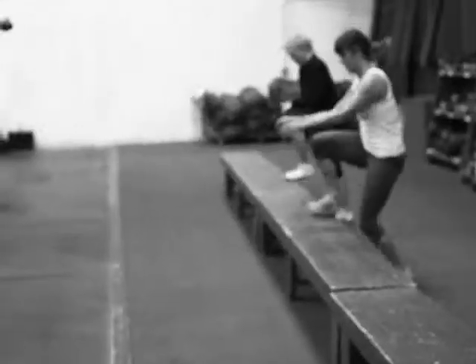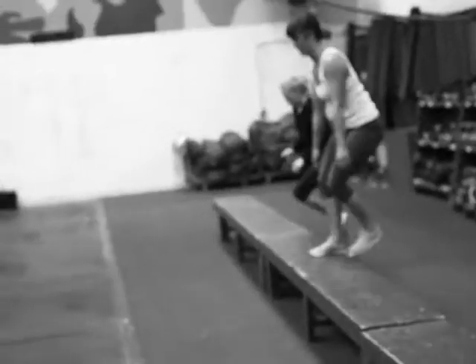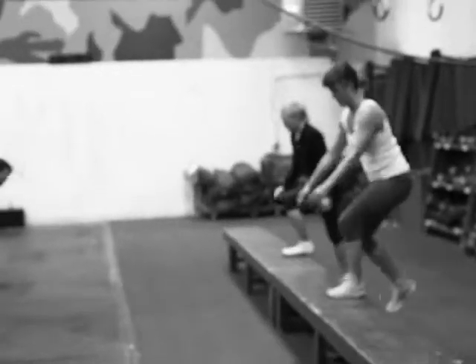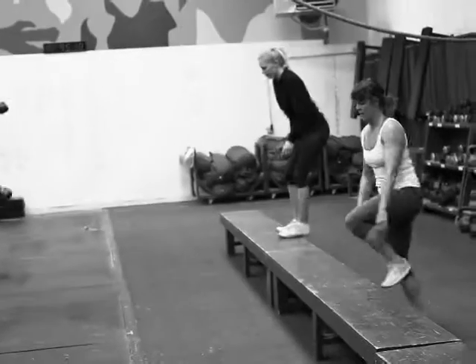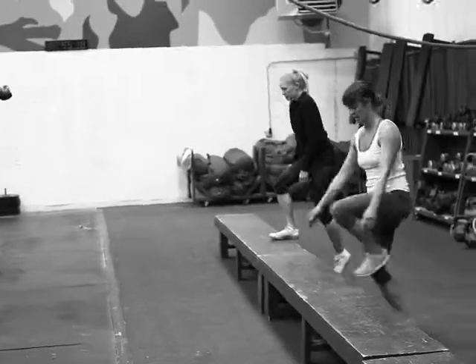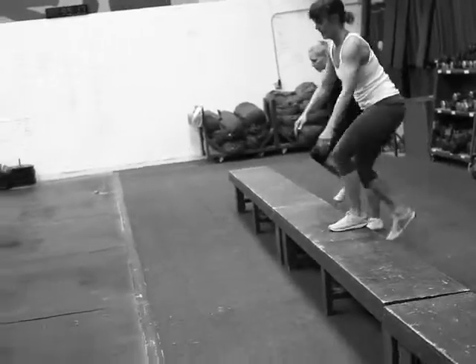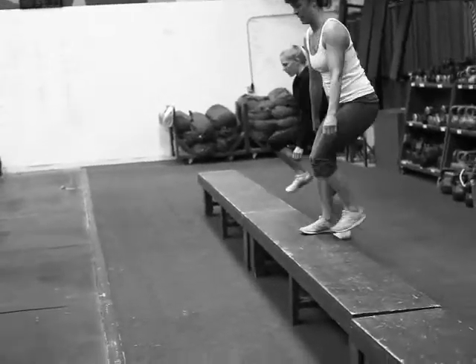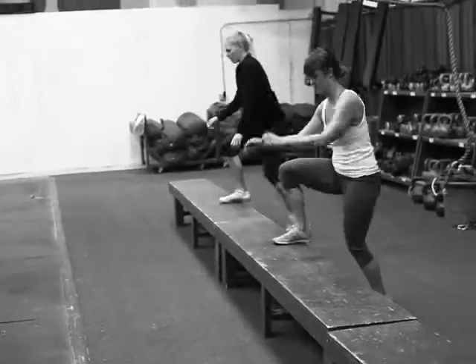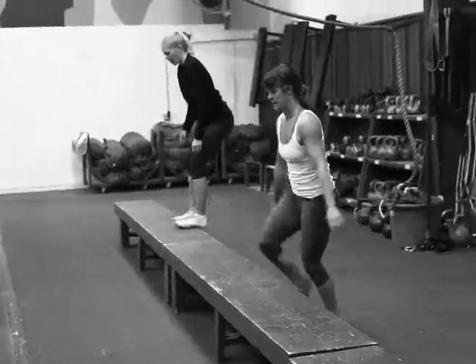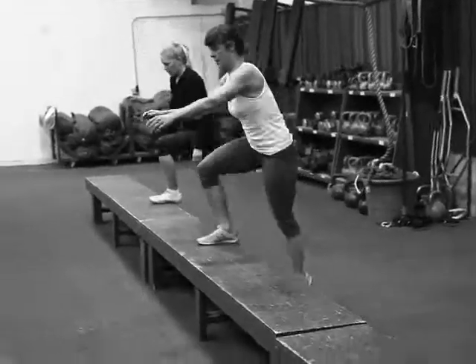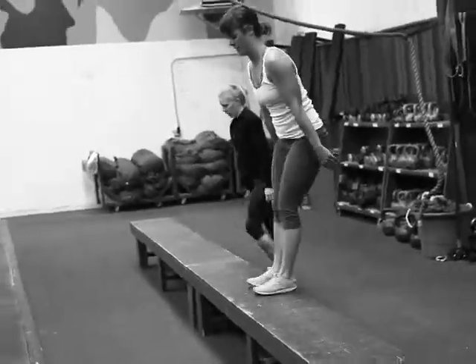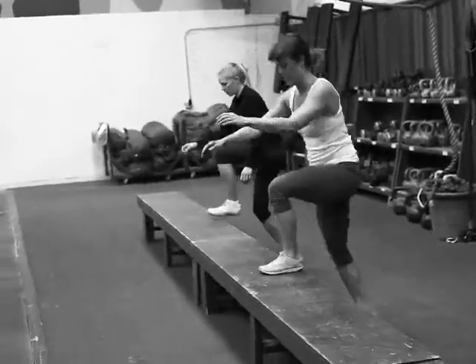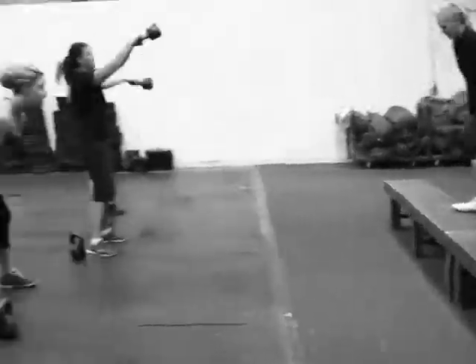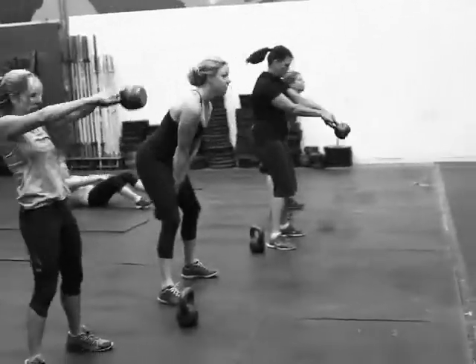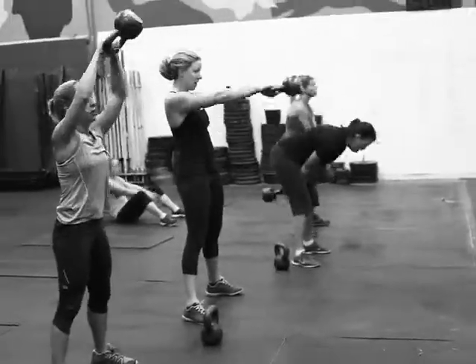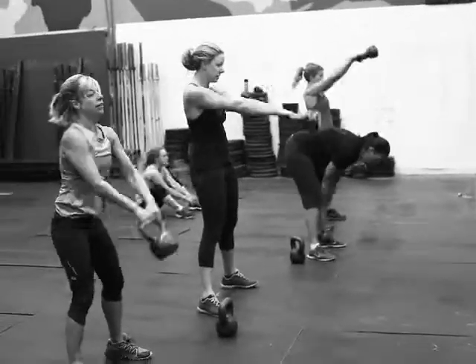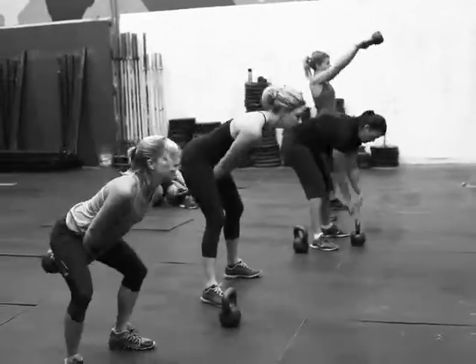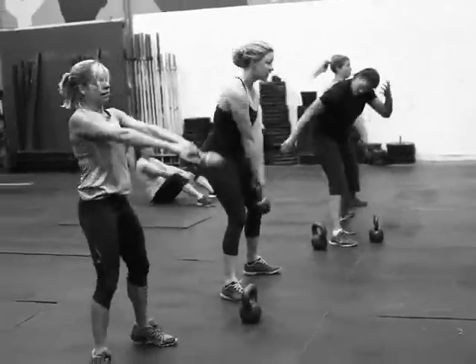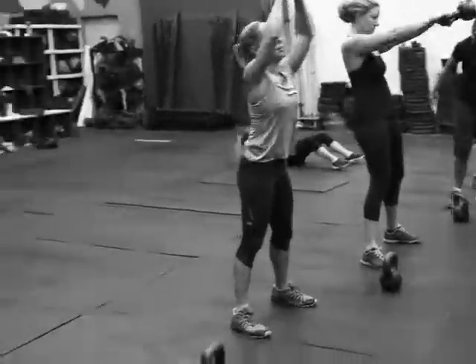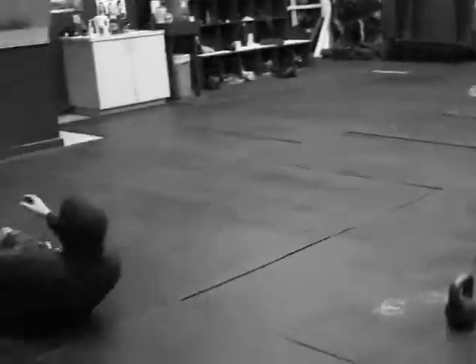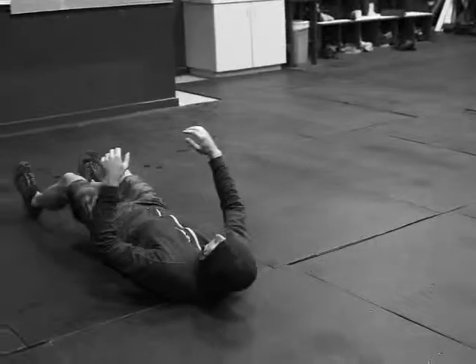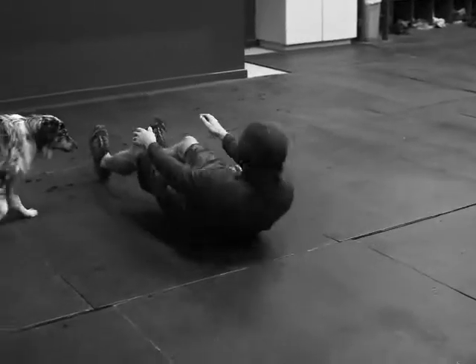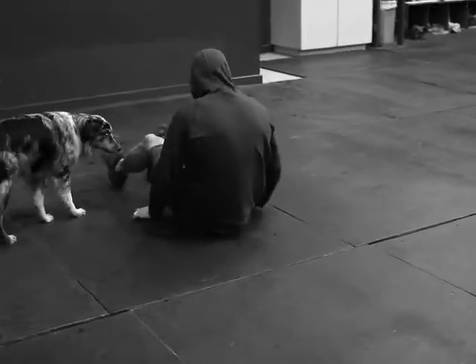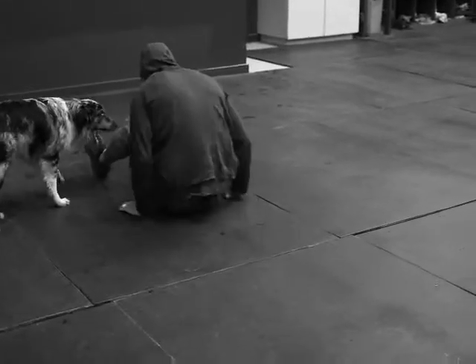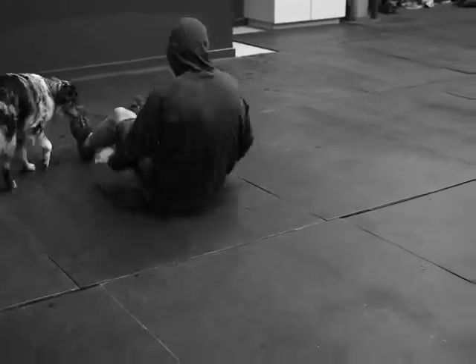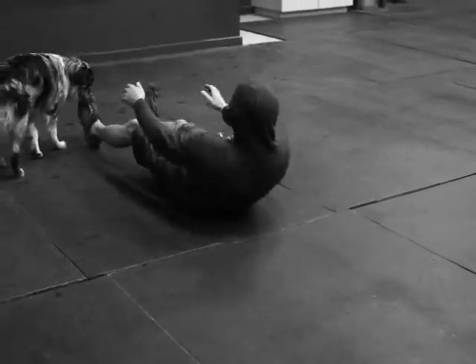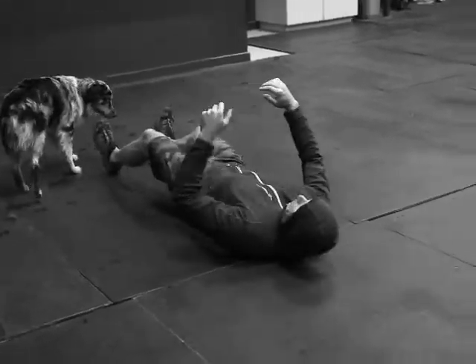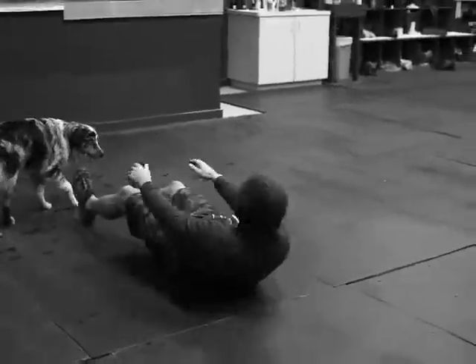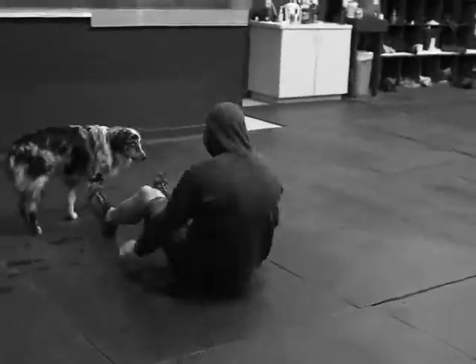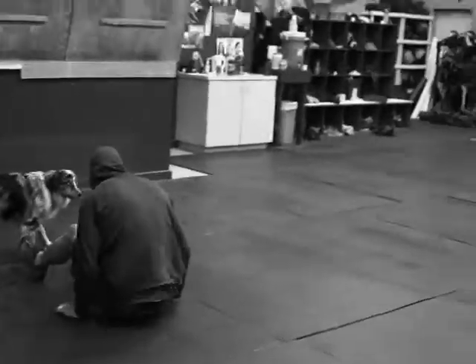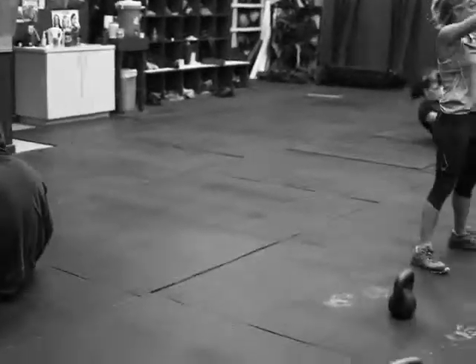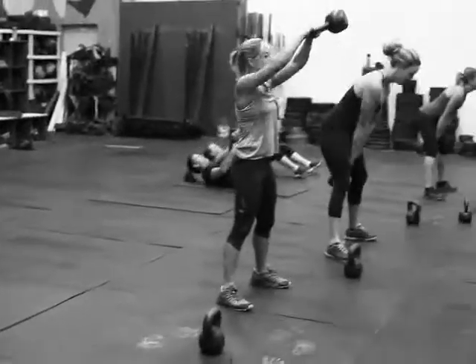Our first 30-minute grind of our 60-minute running clock is 100 step-ups, 20 swings, and 10 sit-ups. We'll do that for 30 minutes straight and then roll directly into the next circuit.